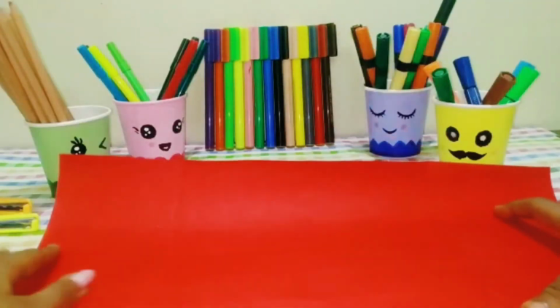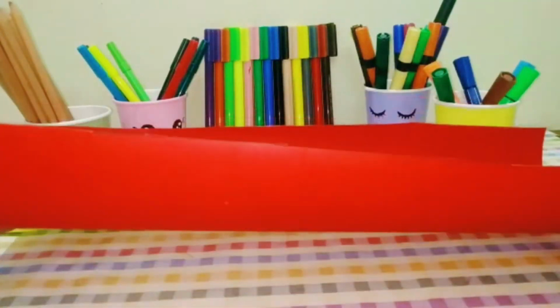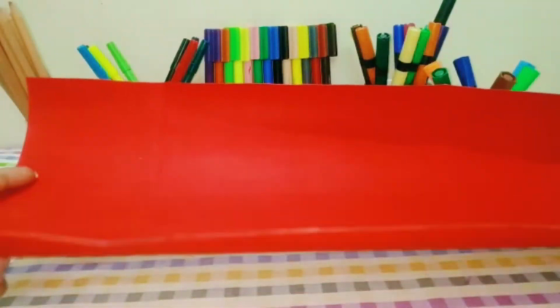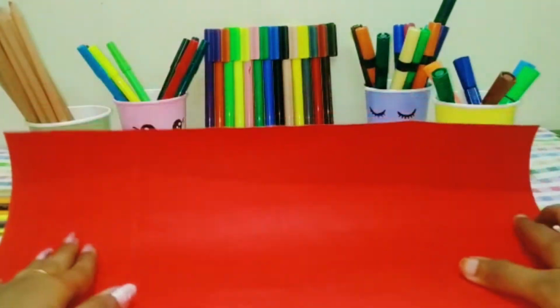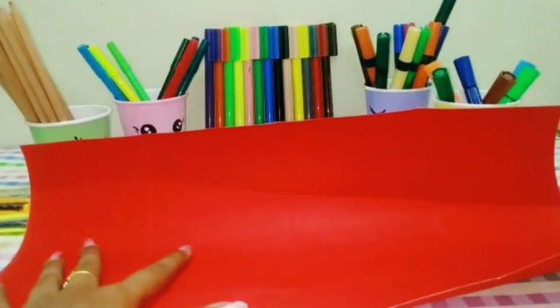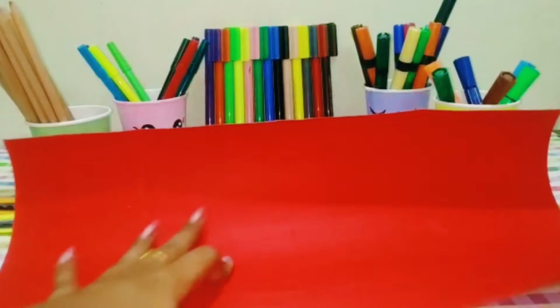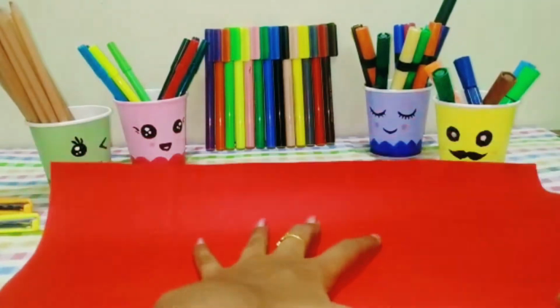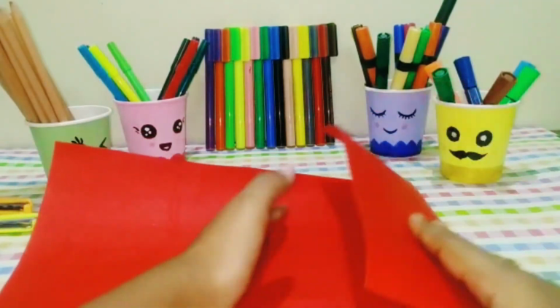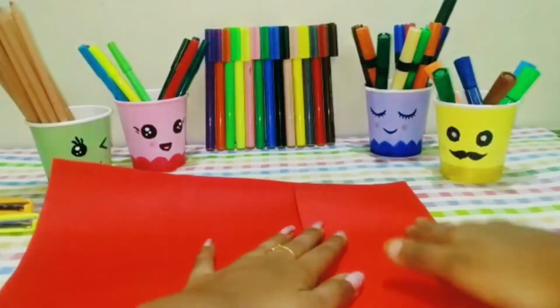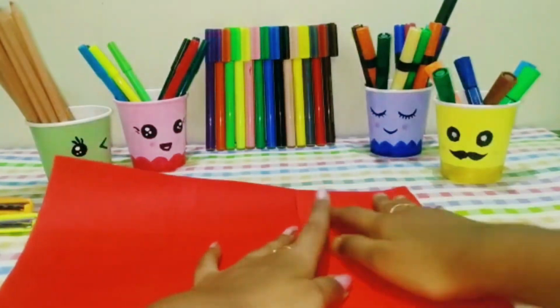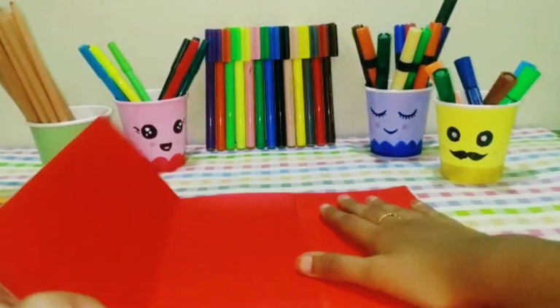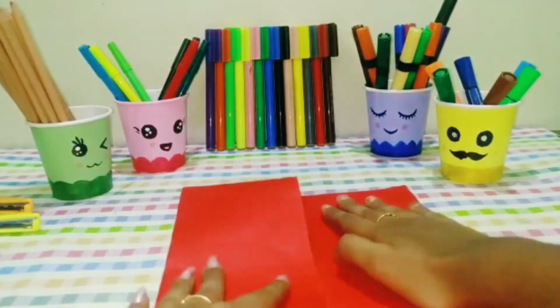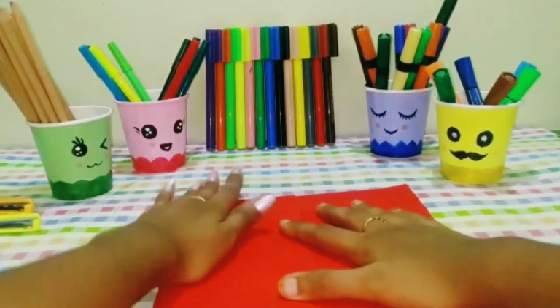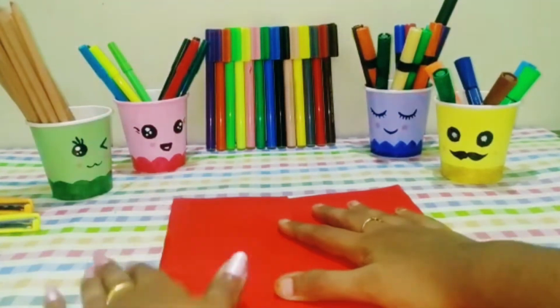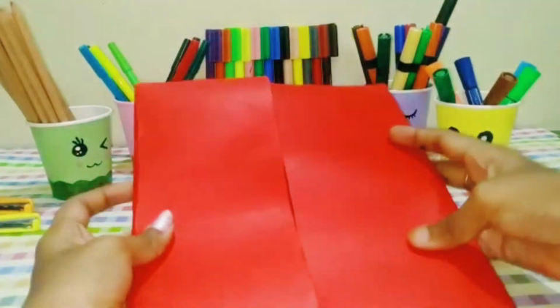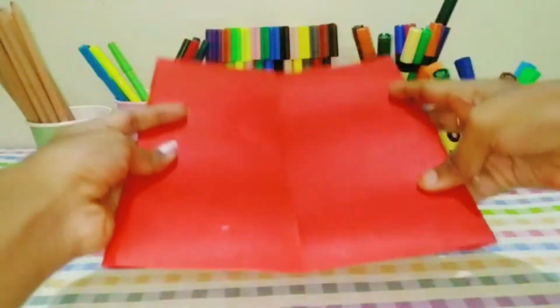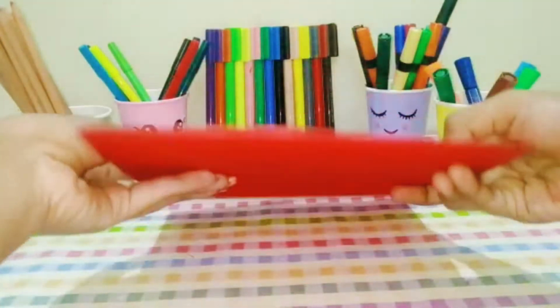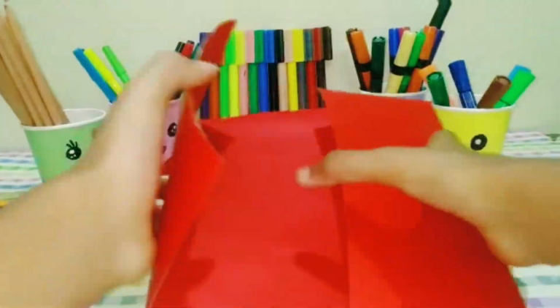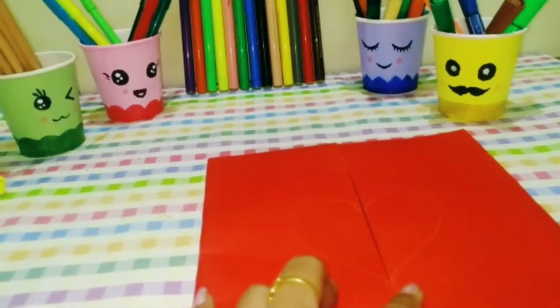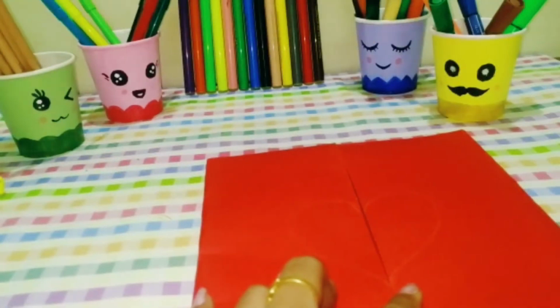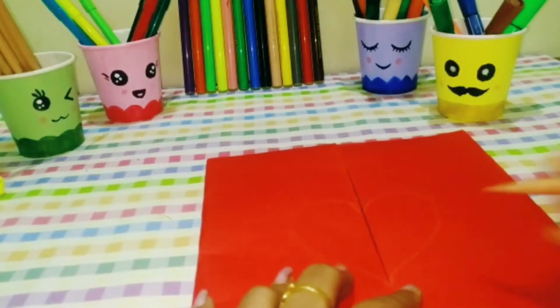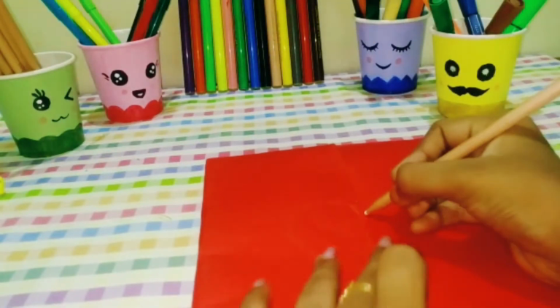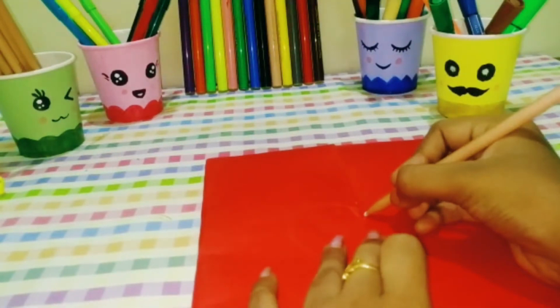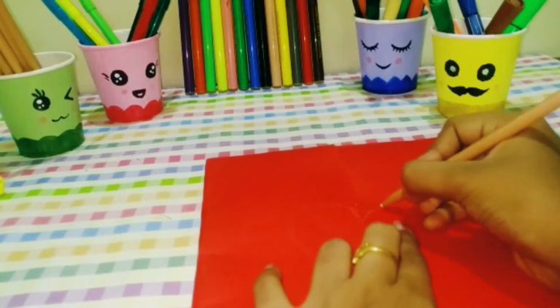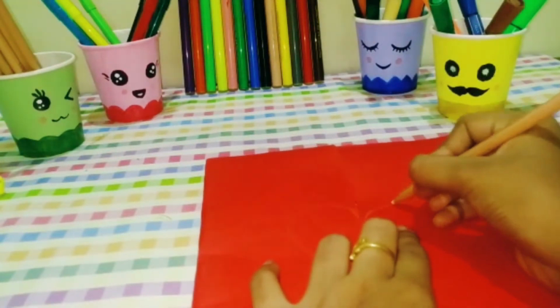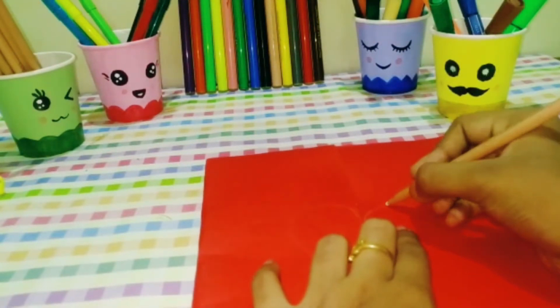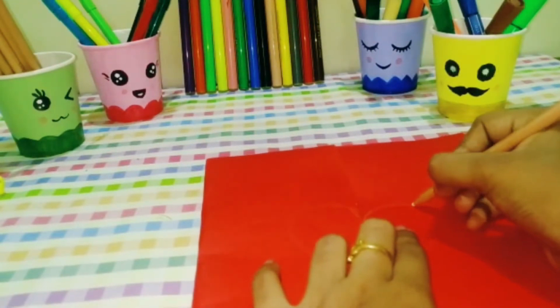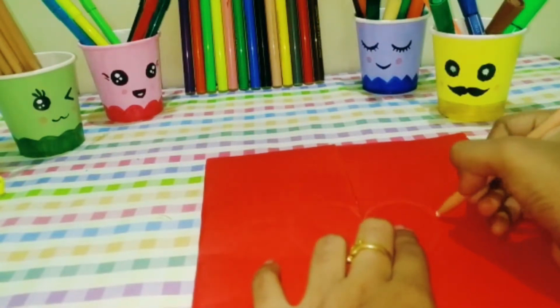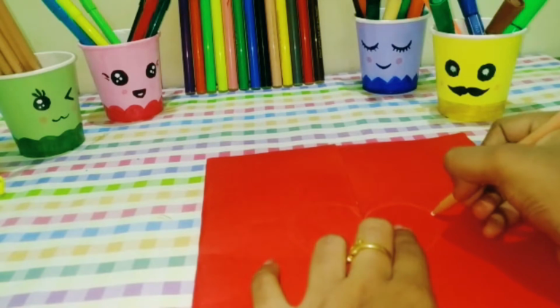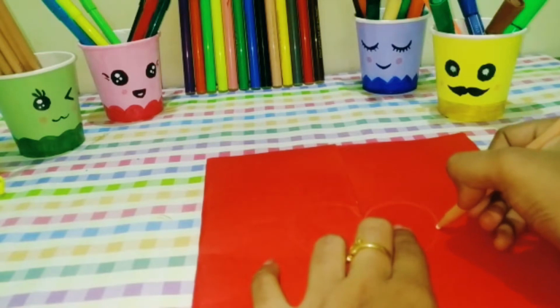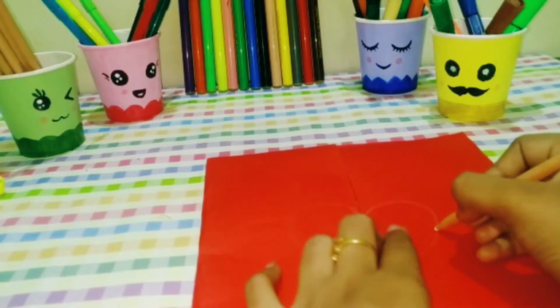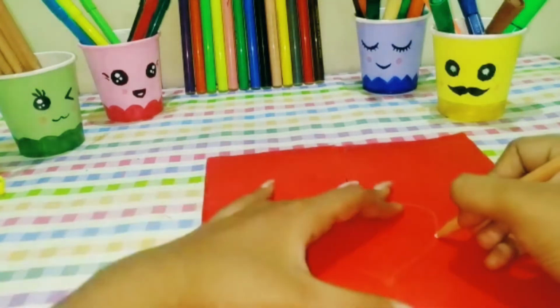First, we have a red chart paper. We fold it to 18cm, and we fold it to 10-10cm. Fold it to the end and we have a heart symbol. I will fold it on the left.